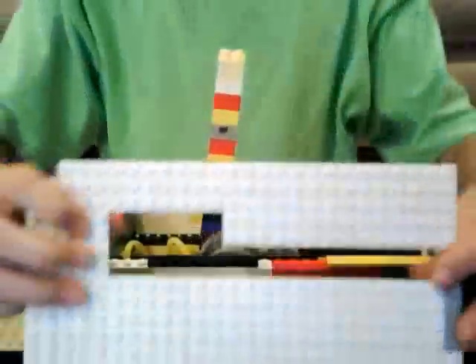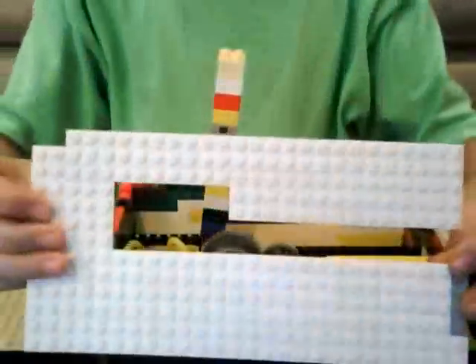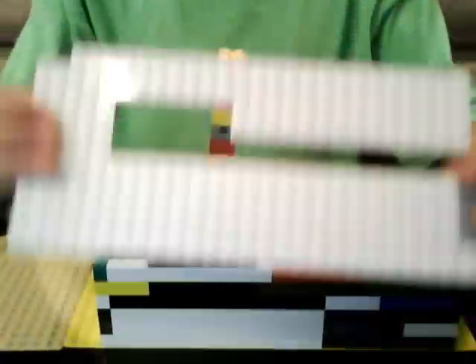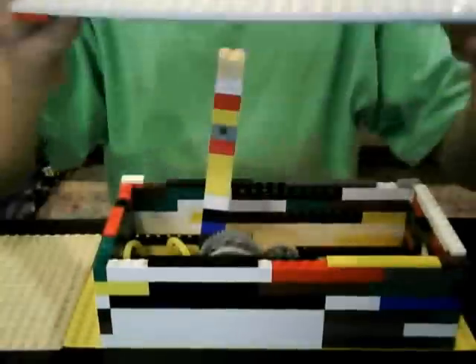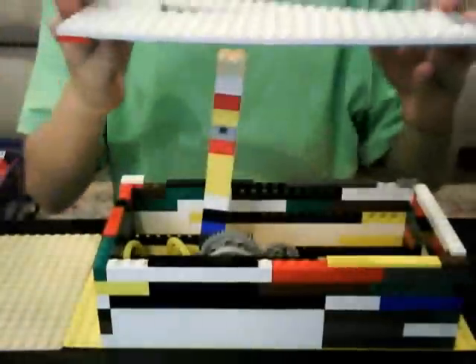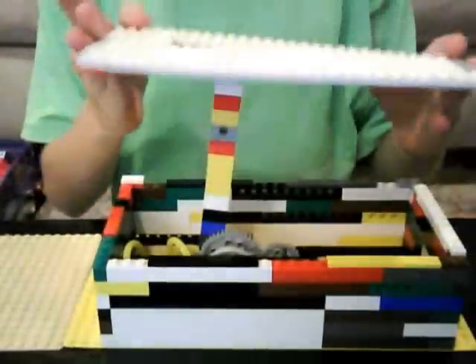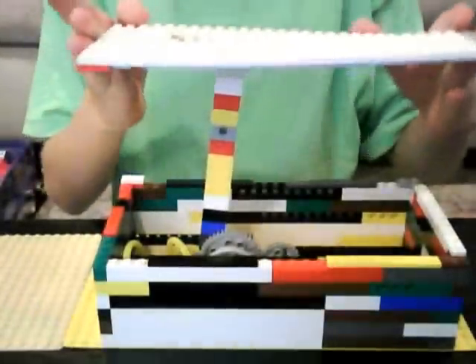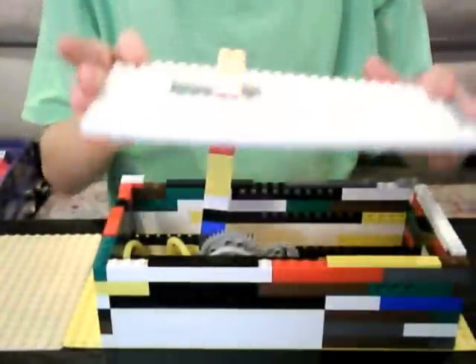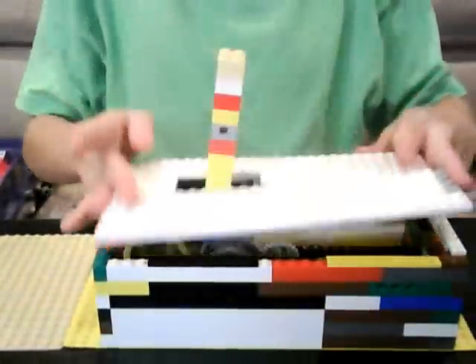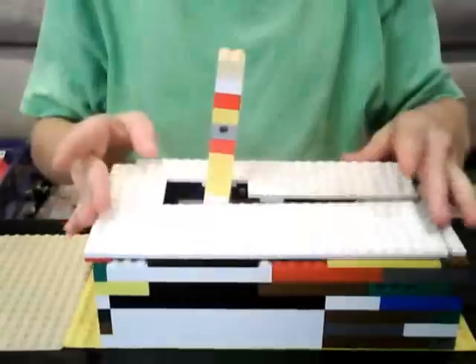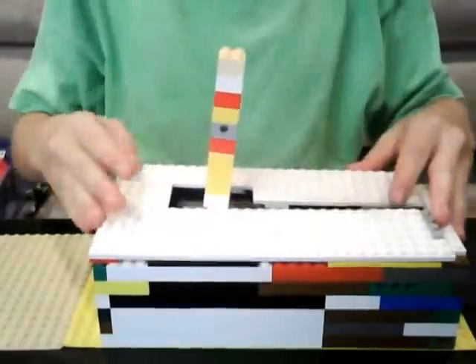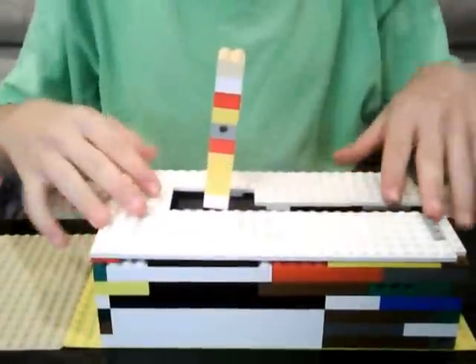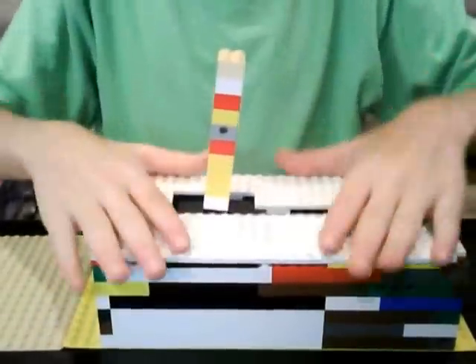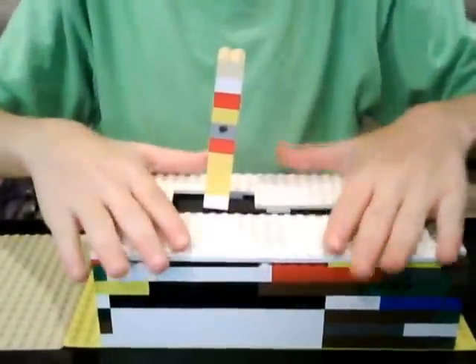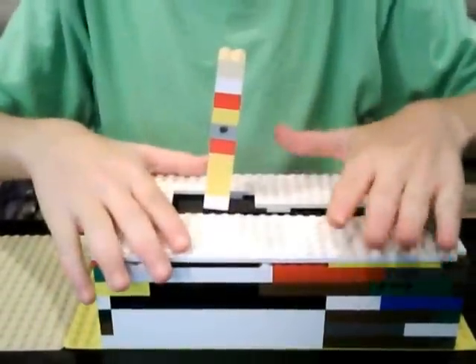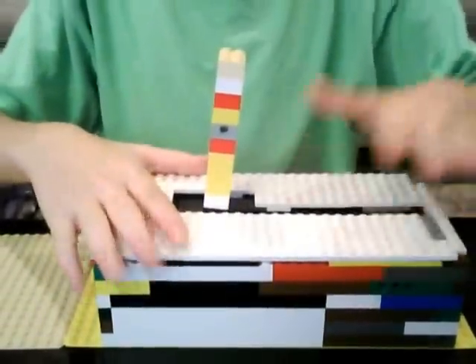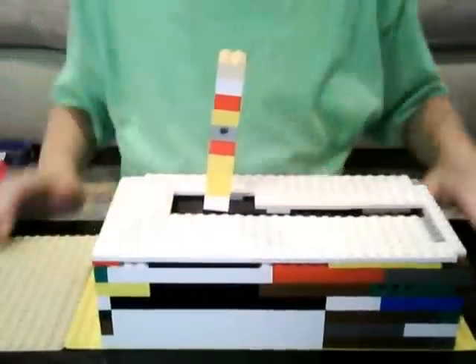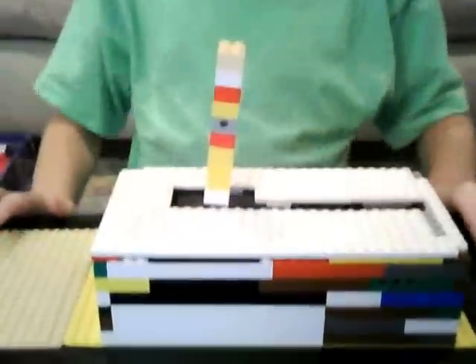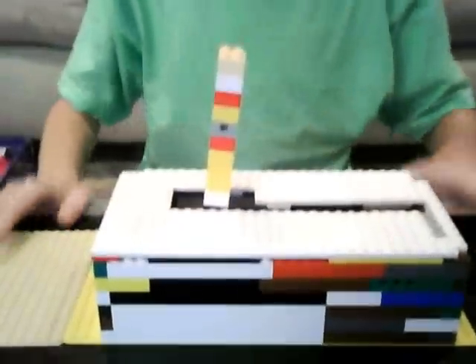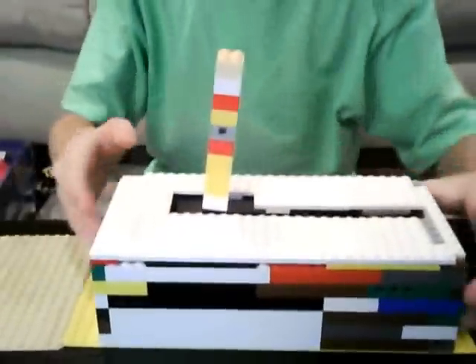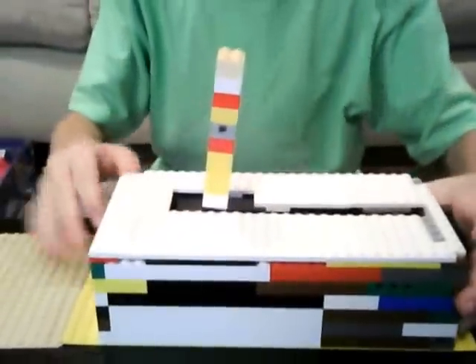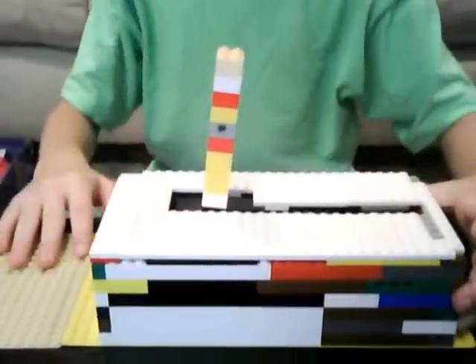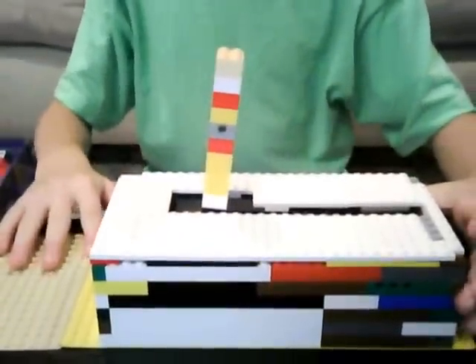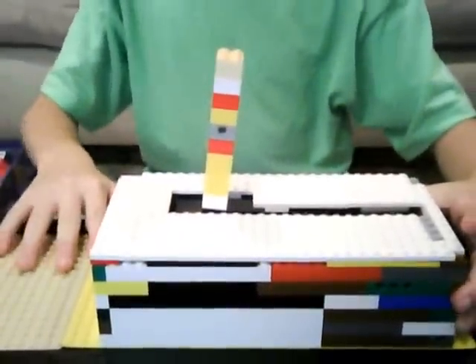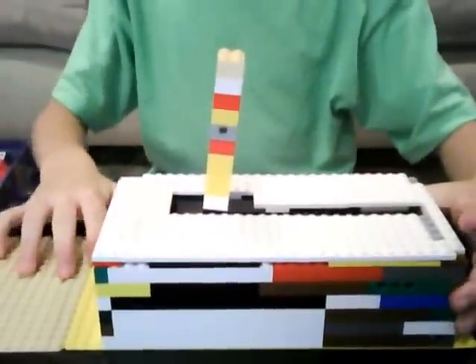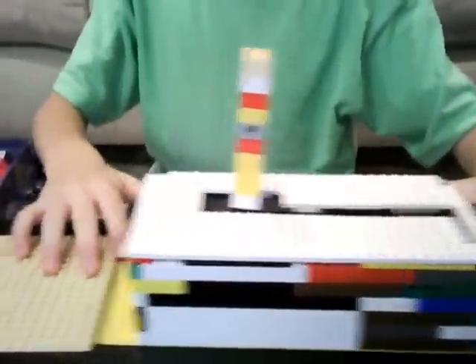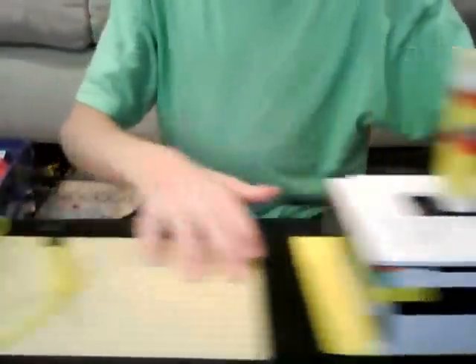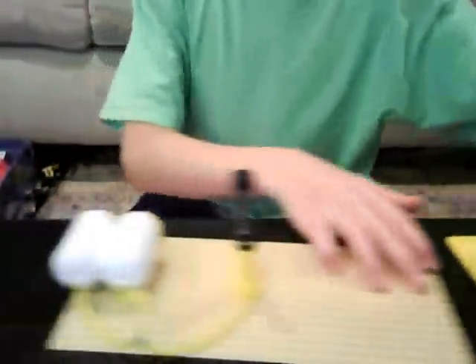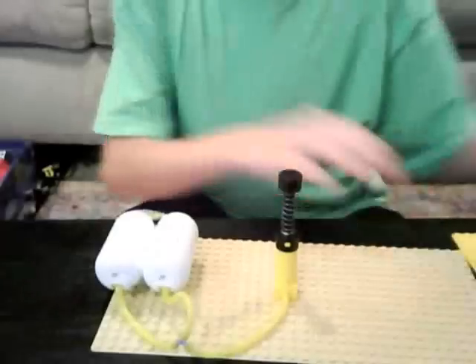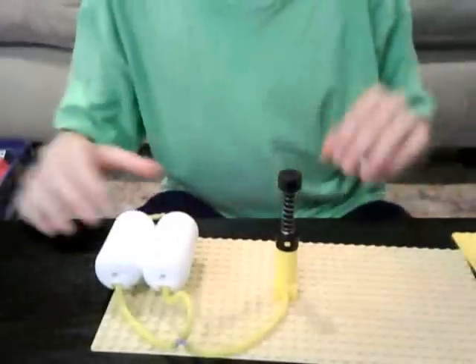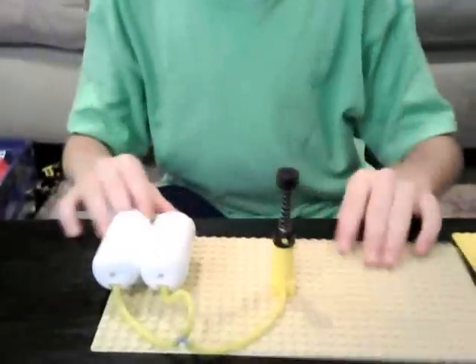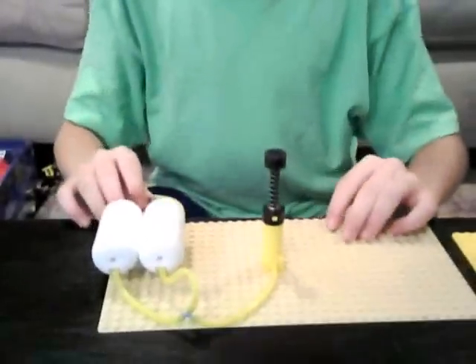Here's the top, so I'll put that back on. Since I said it was pneumatic, you have to pump it up.